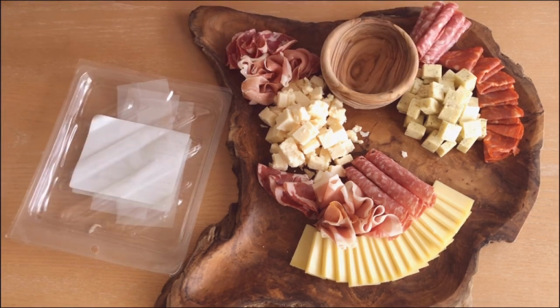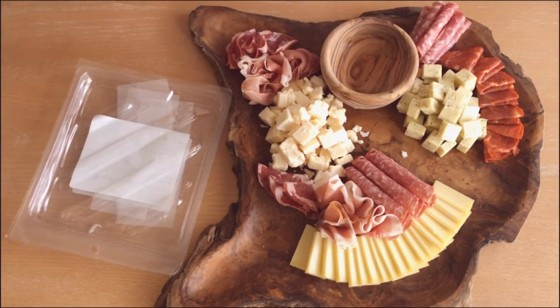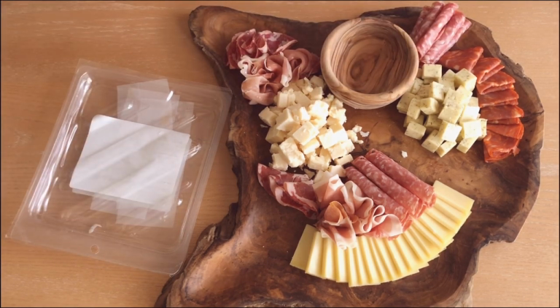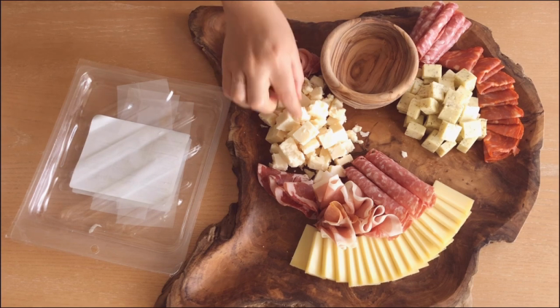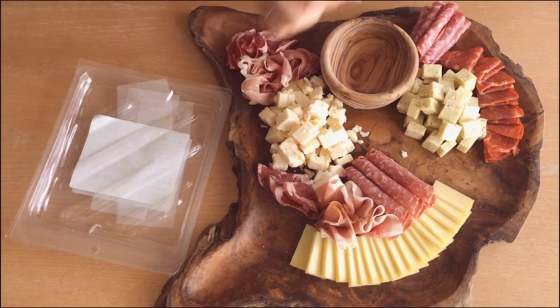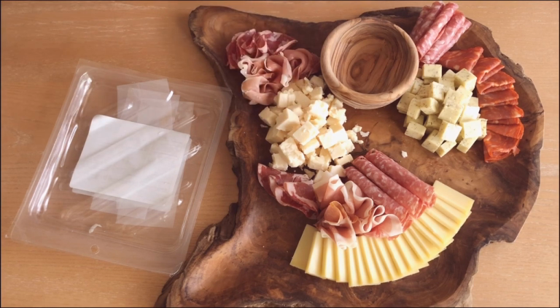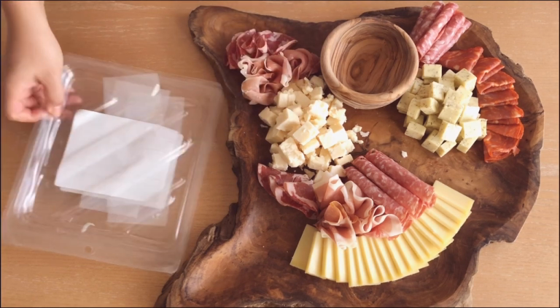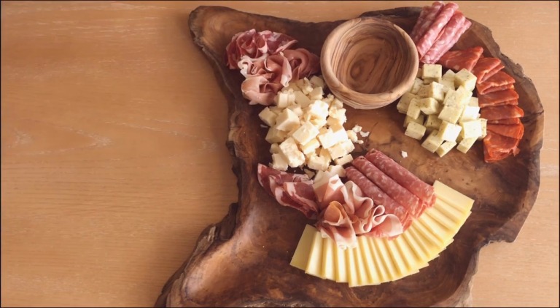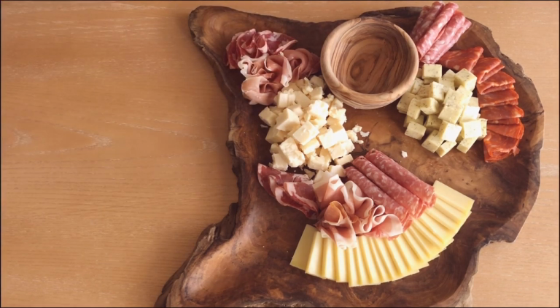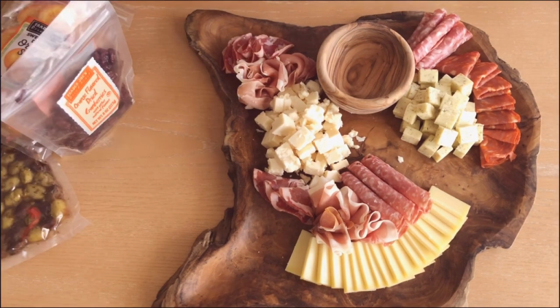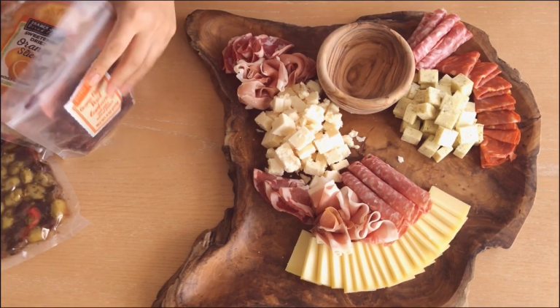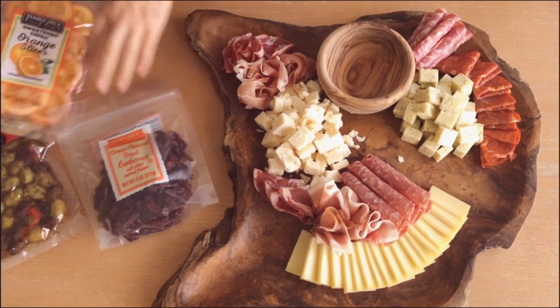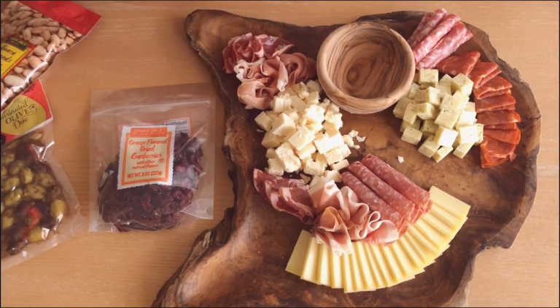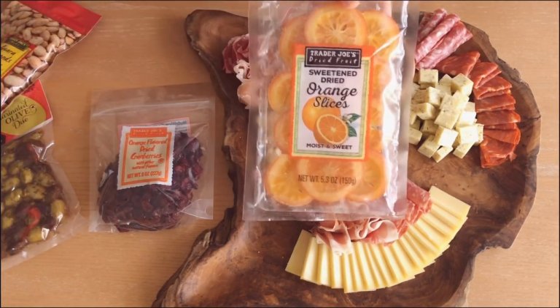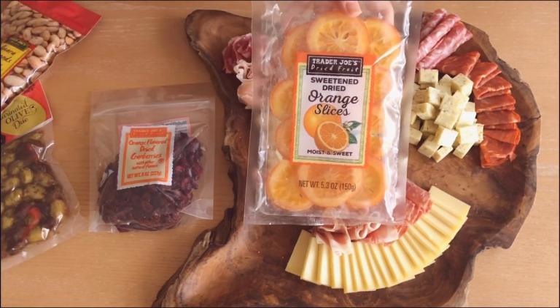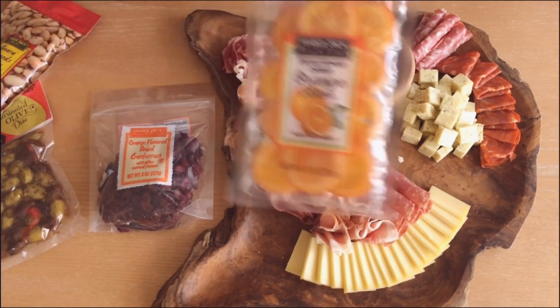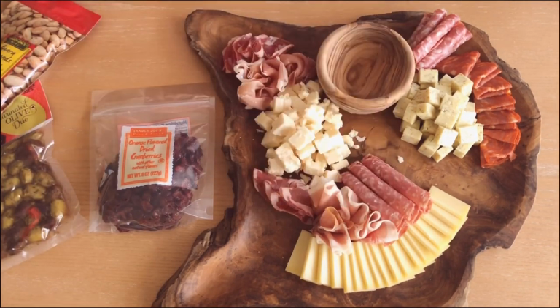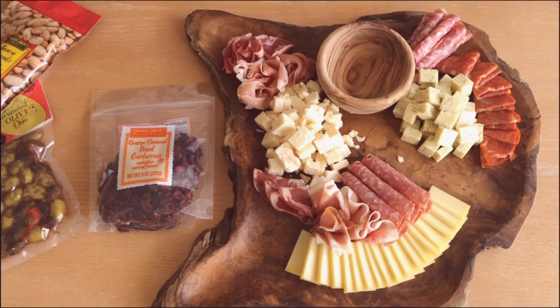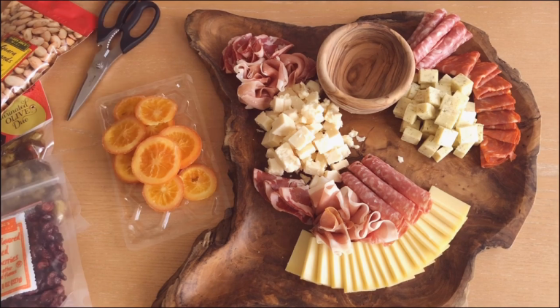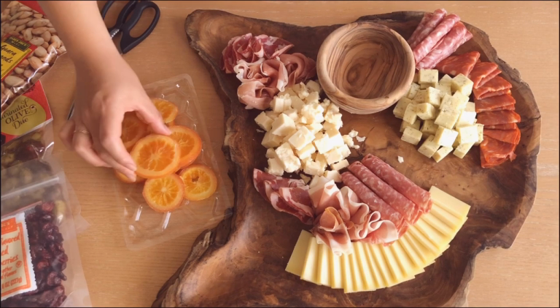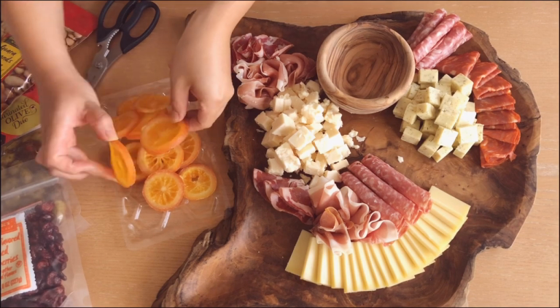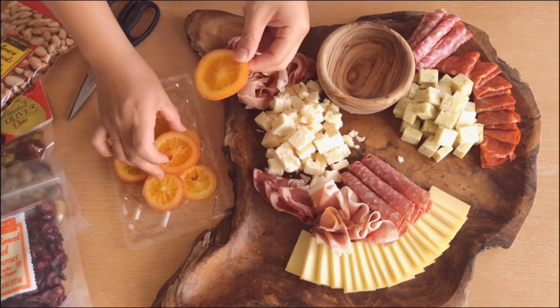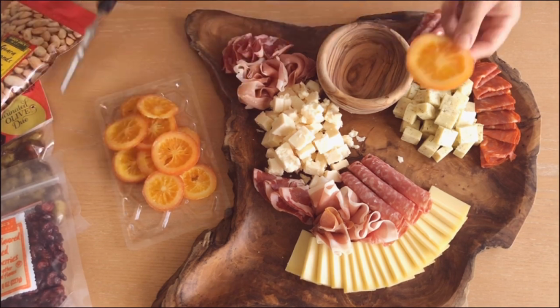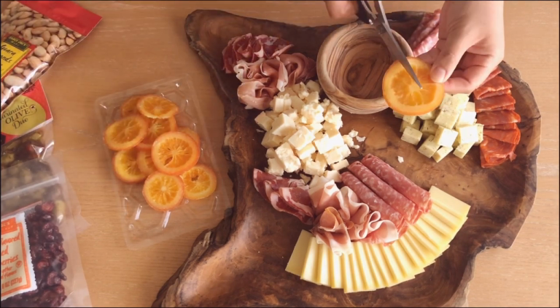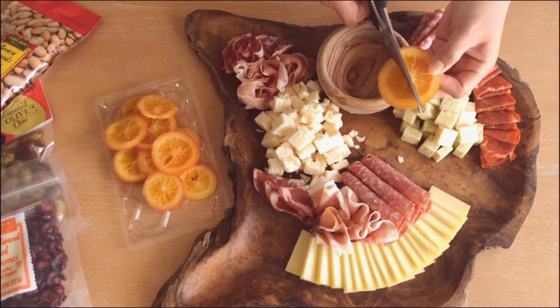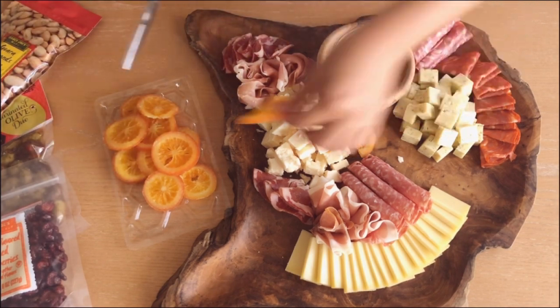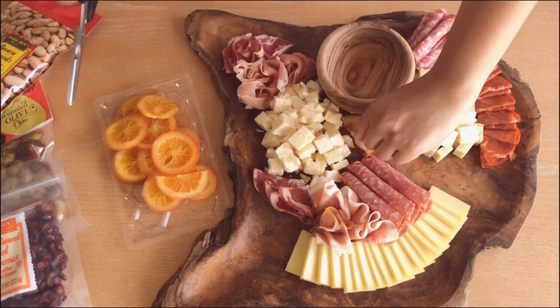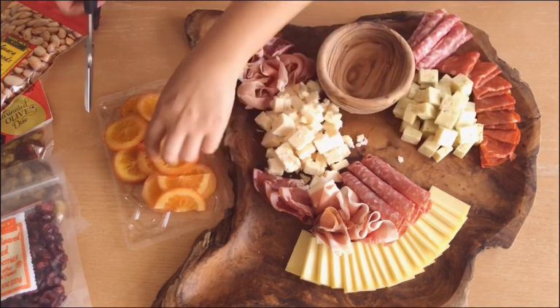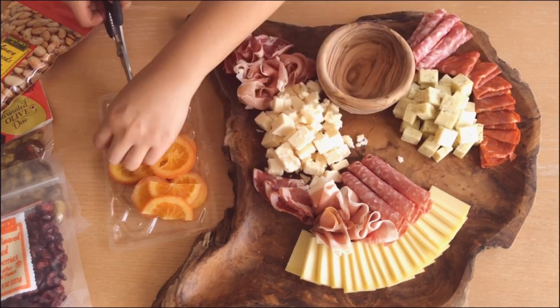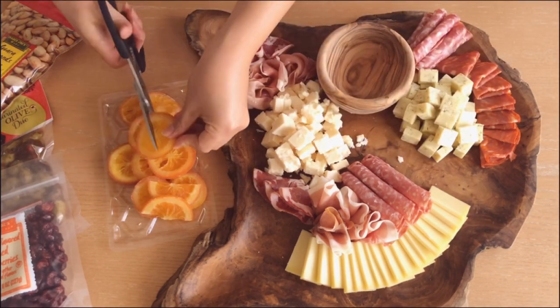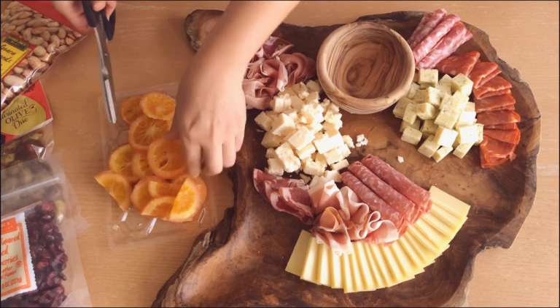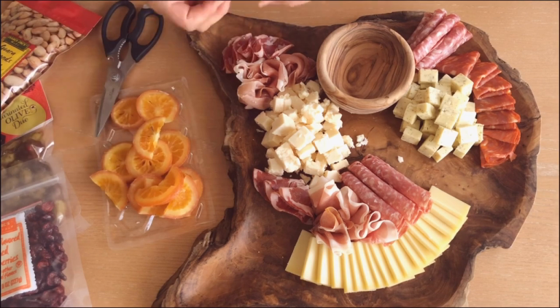I can definitely get a little OCD with my platters, but just have fun. It definitely doesn't have to be perfect and I know there are a lot nicer, prettier, better-placed boards than mine, but I just wanted to show you guys how I do mine.